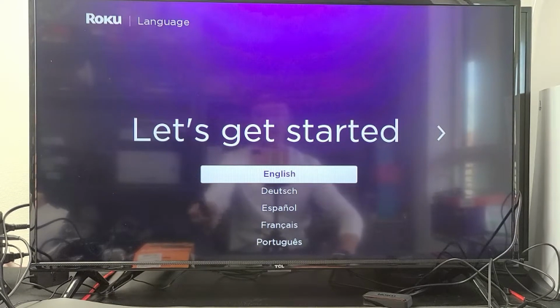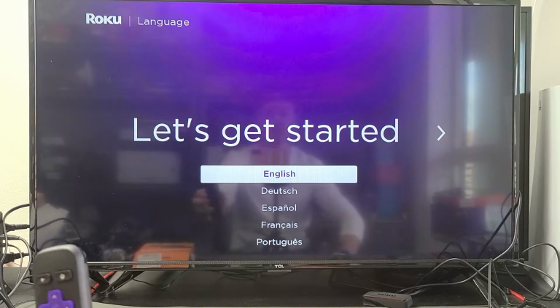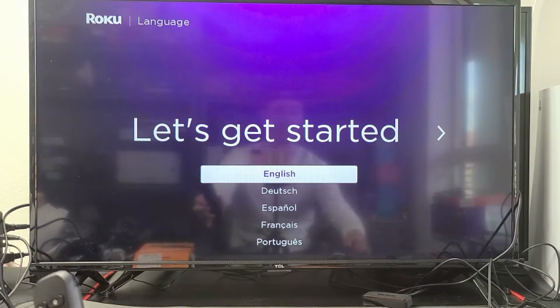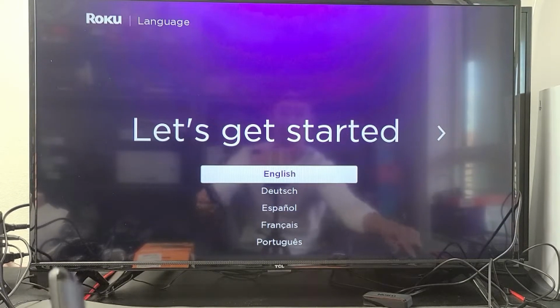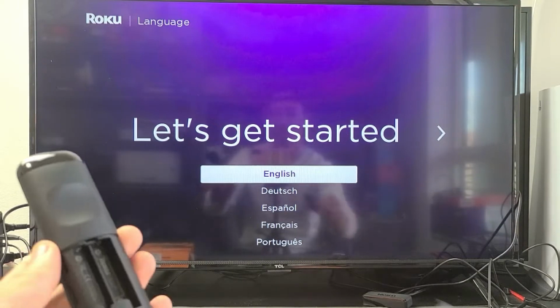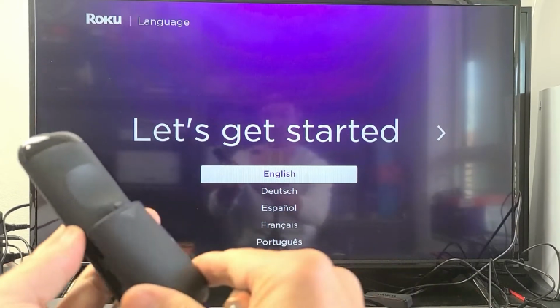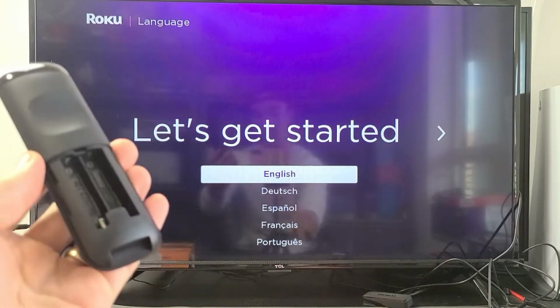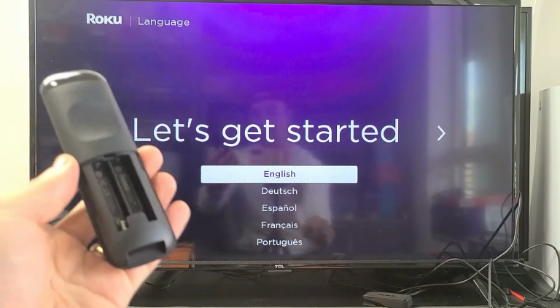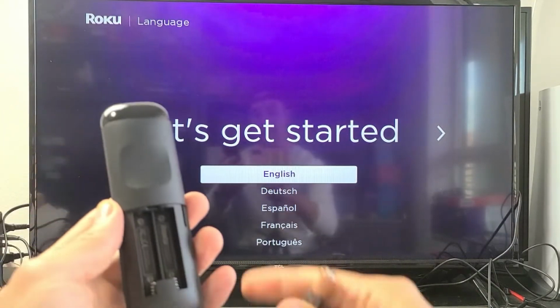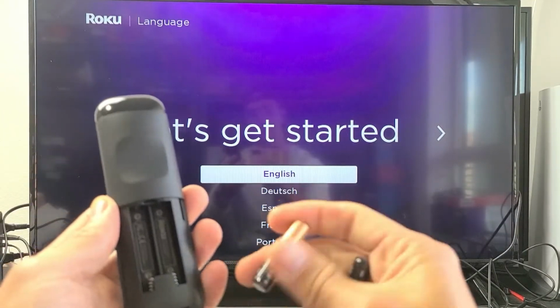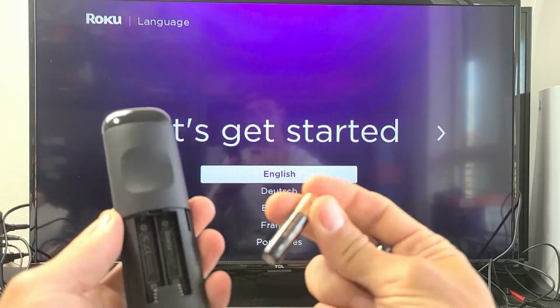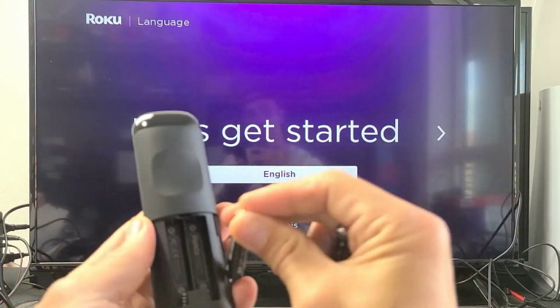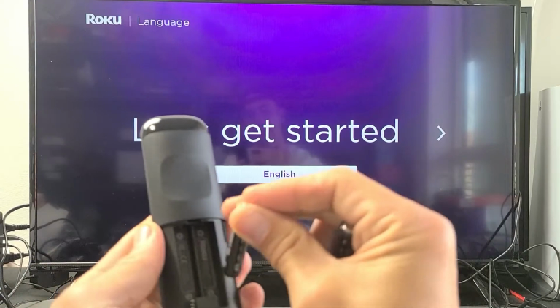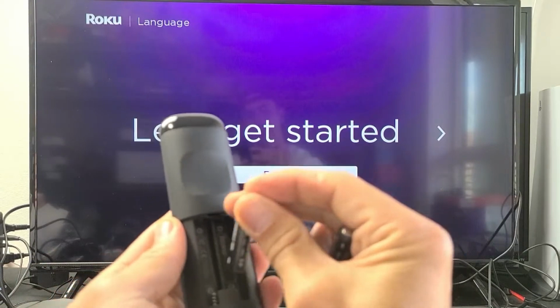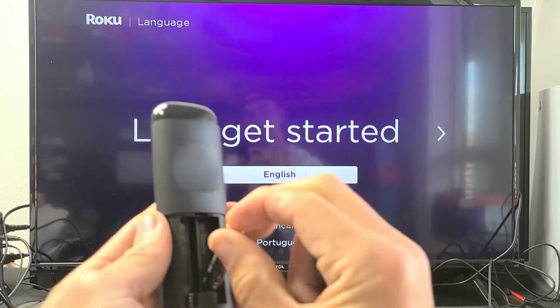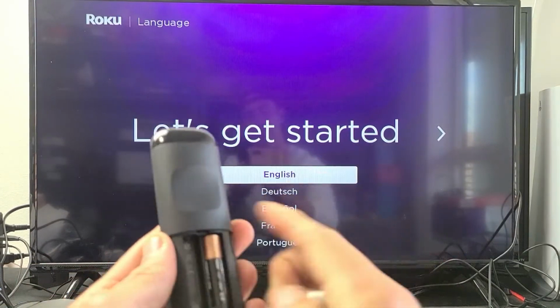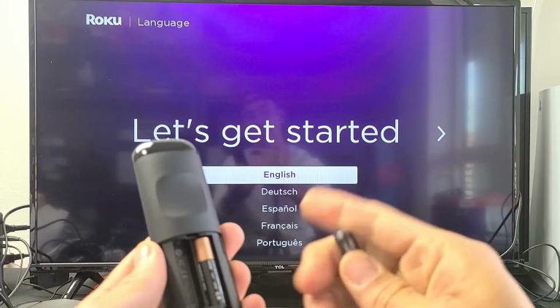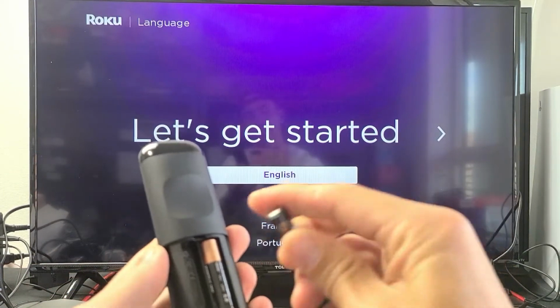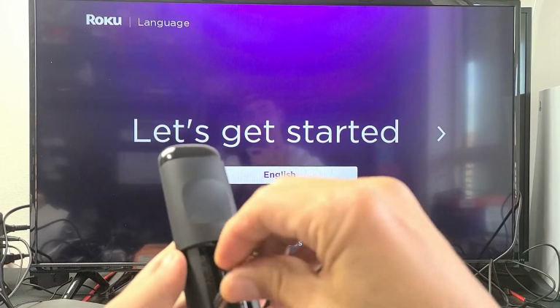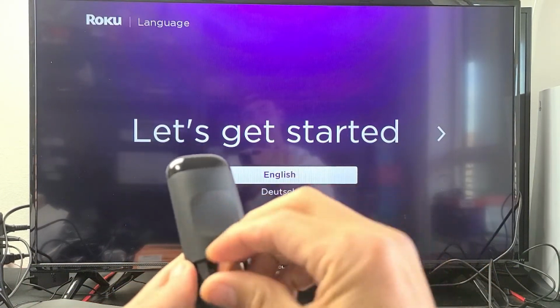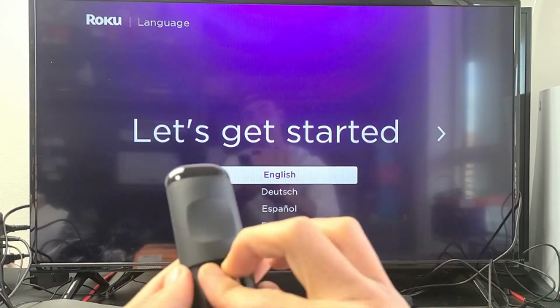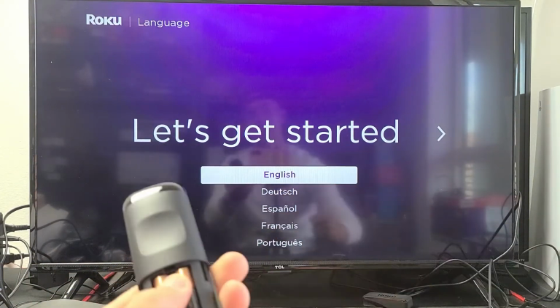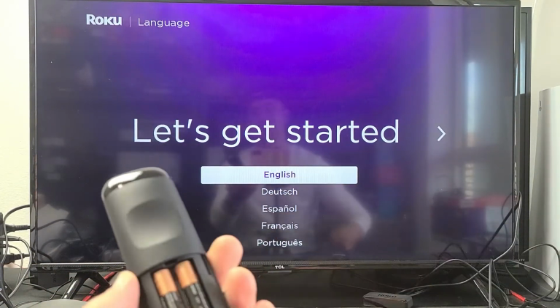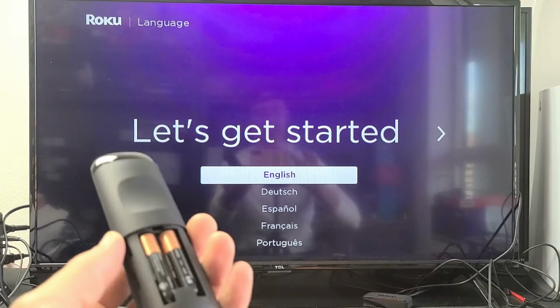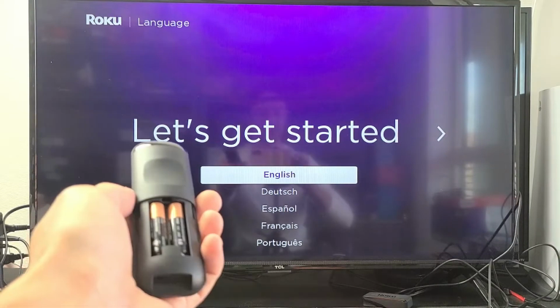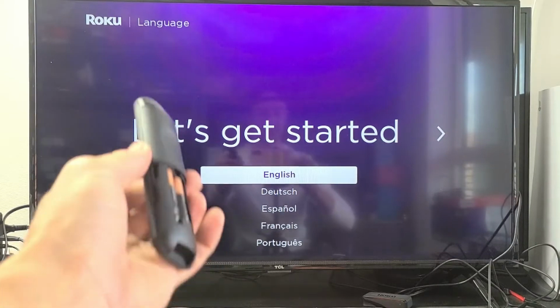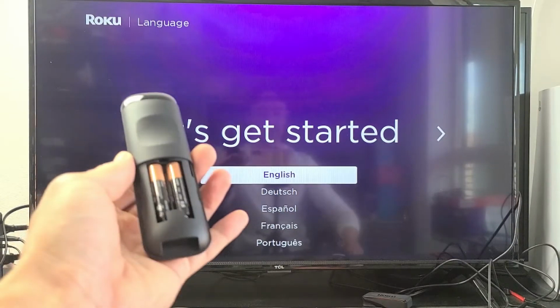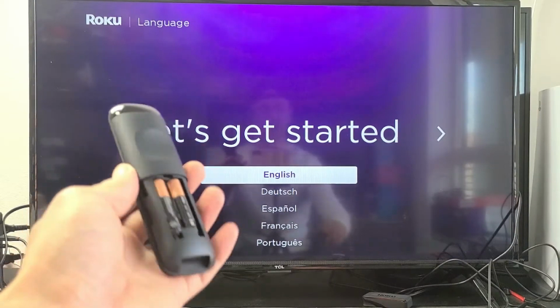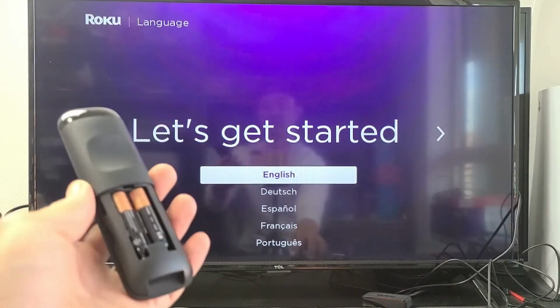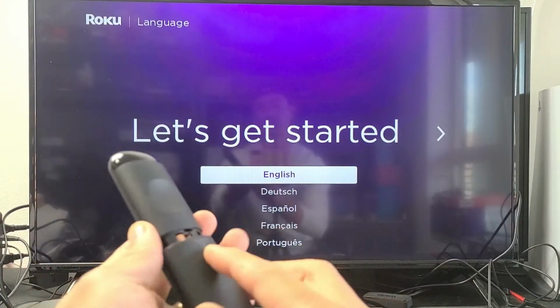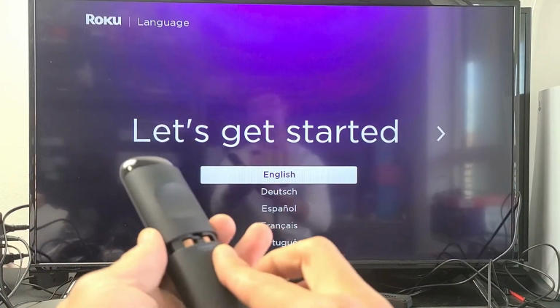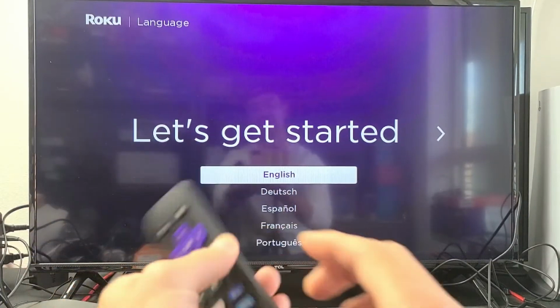Go ahead and grab your remote. Pop the back plate off and insert the two batteries in the correct way. Put those in there, and as soon as you put them in, it should pair automatically.